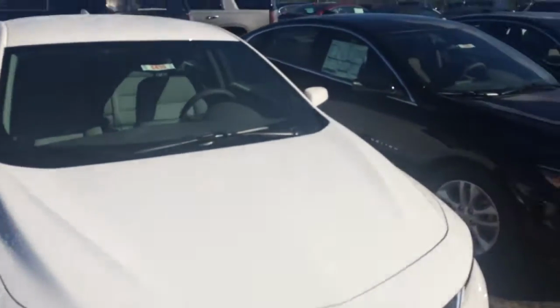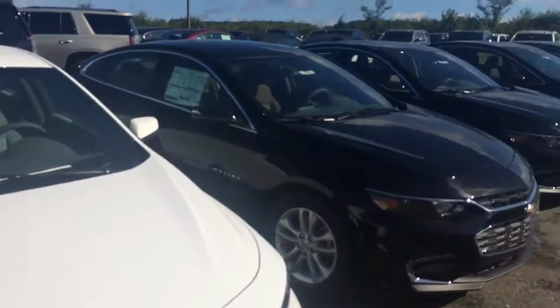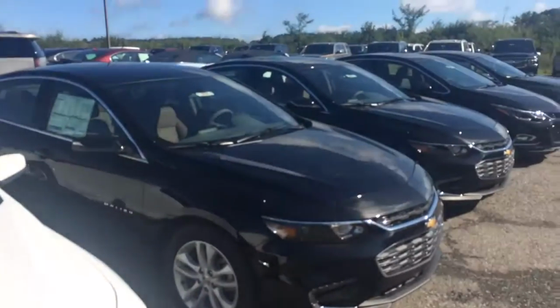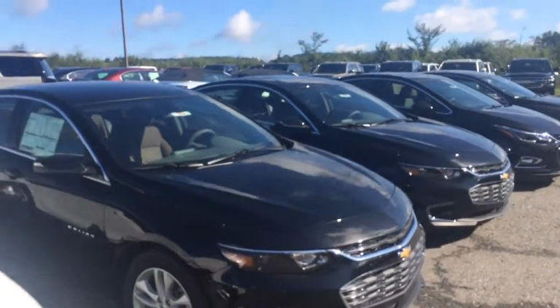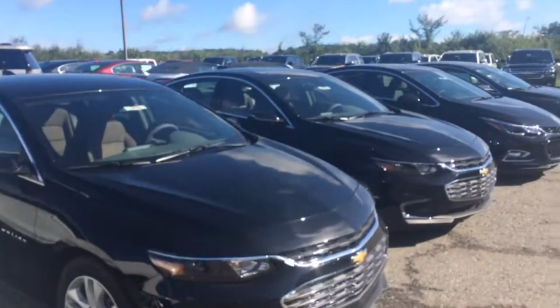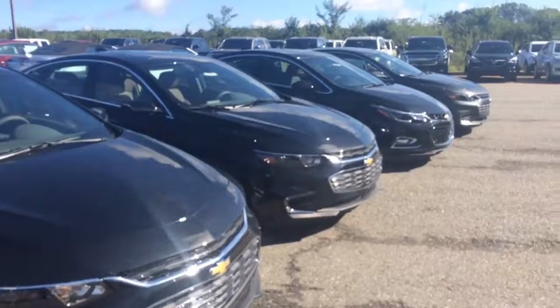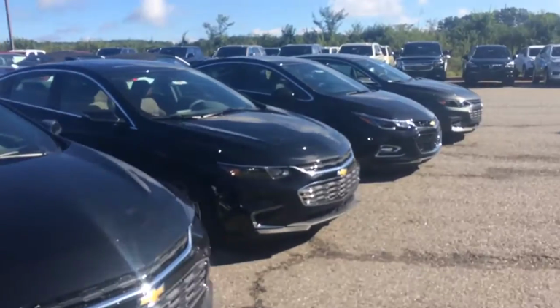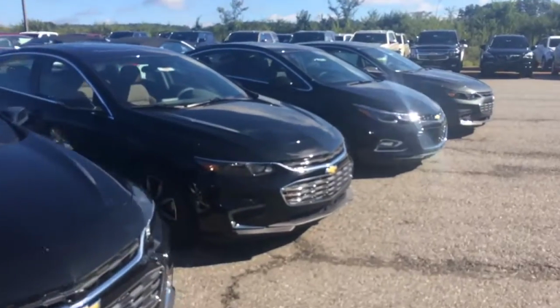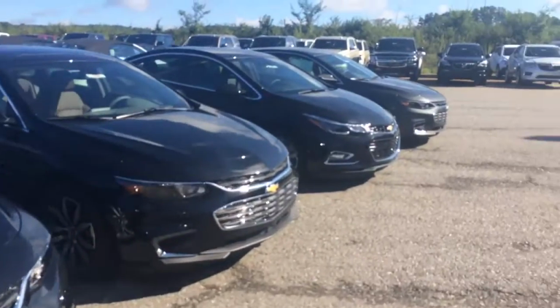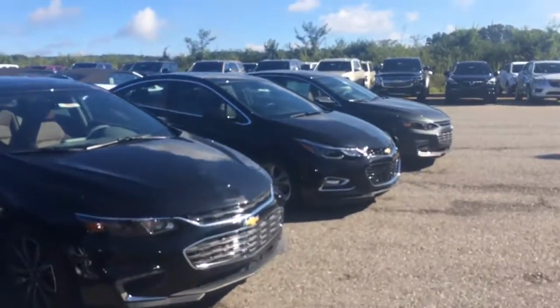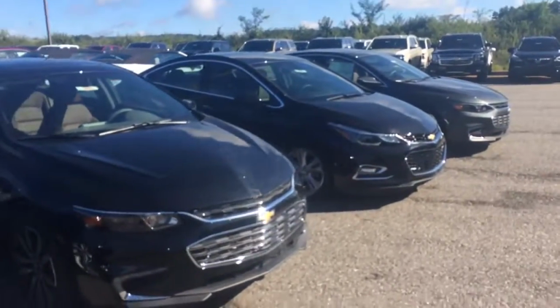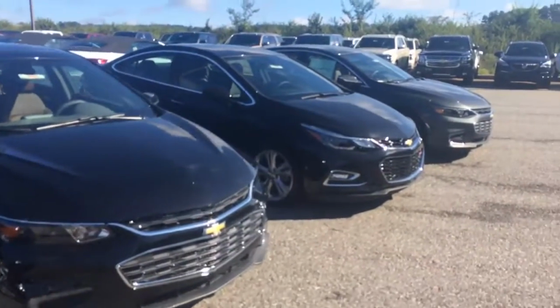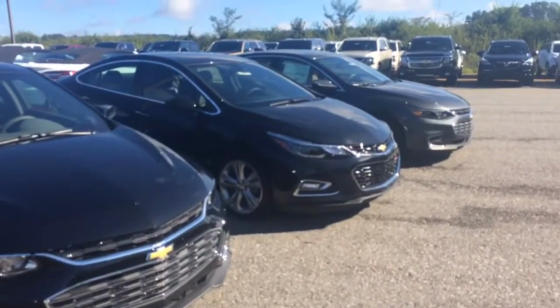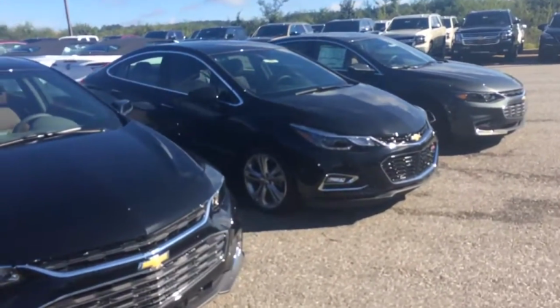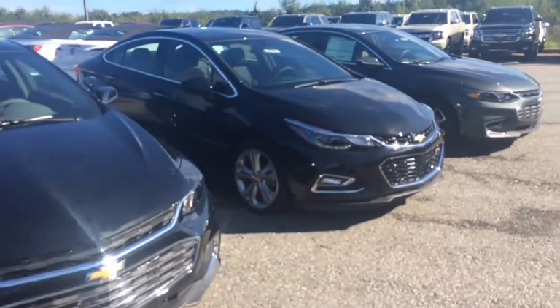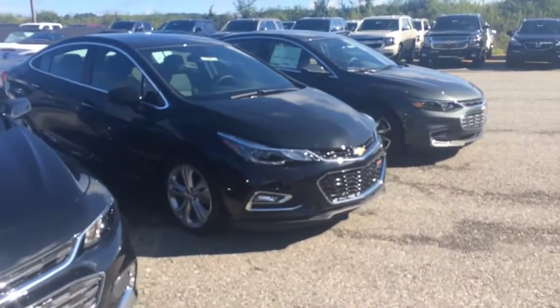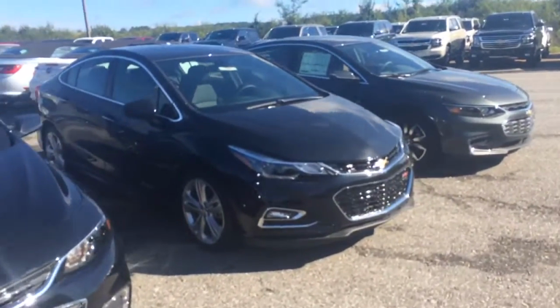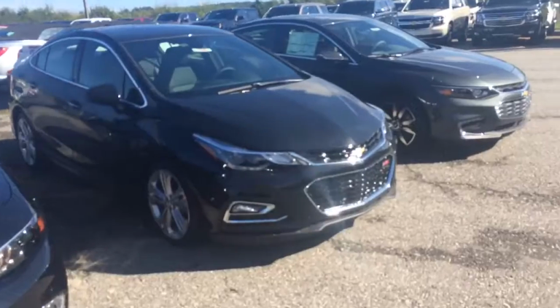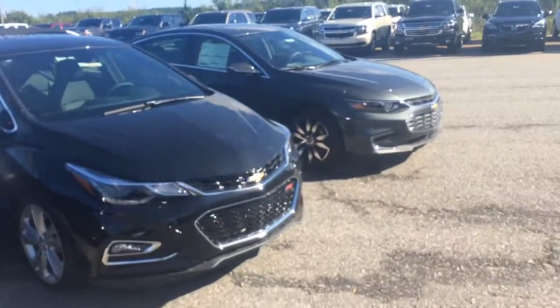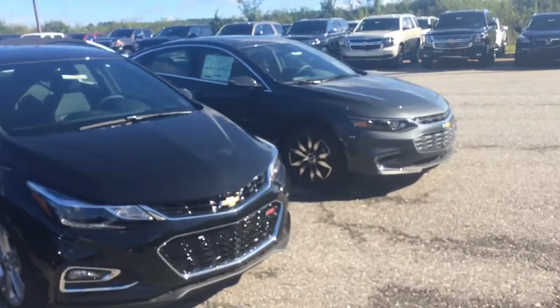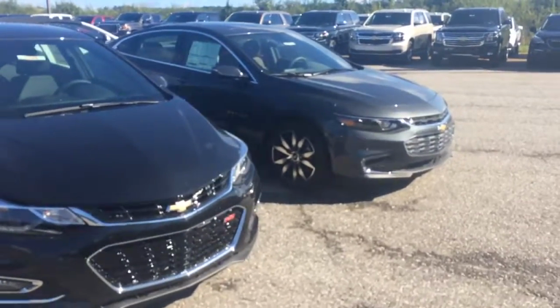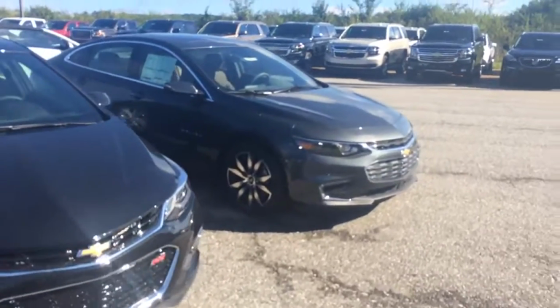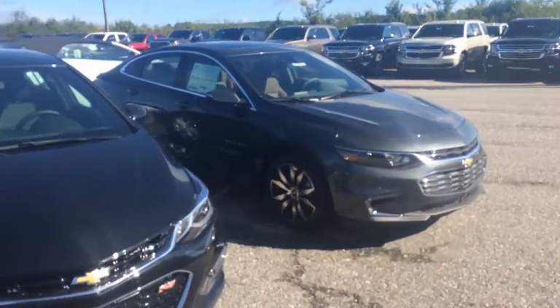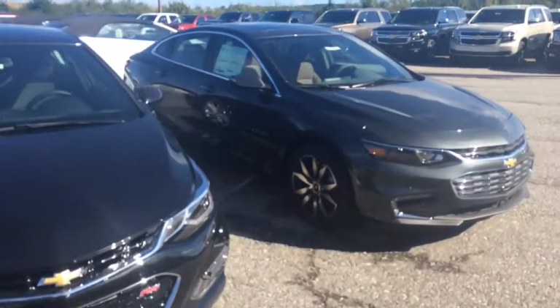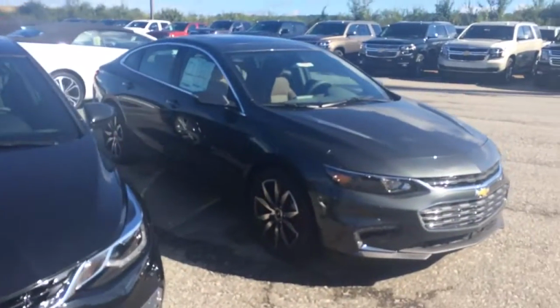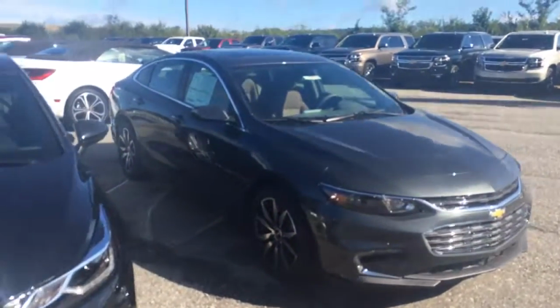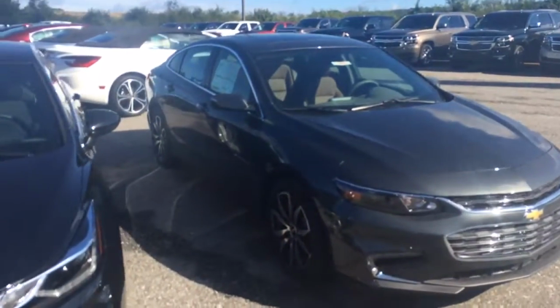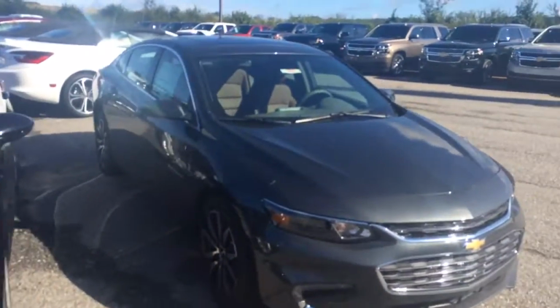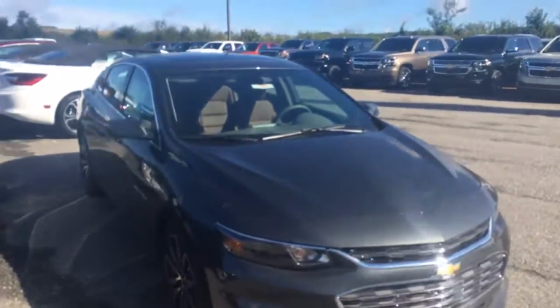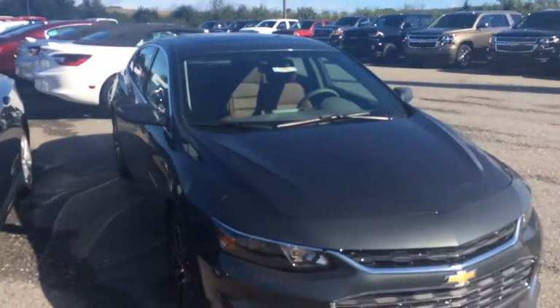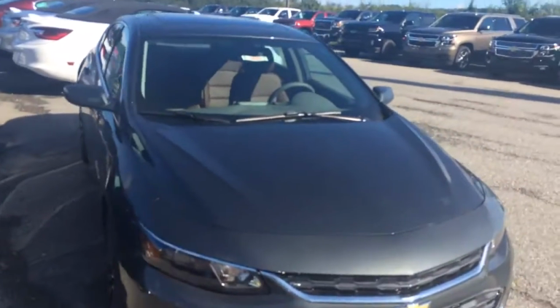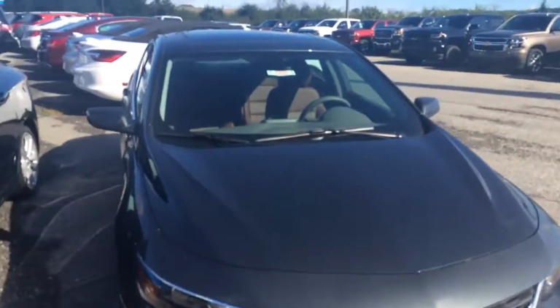706-453-2500. Schedule a test drive and product demonstration. You can ask for Brandon Rutherford. I'll be more than happy to make this the best car buying experience you've ever had. I hope to talk to you soon. Thanks.